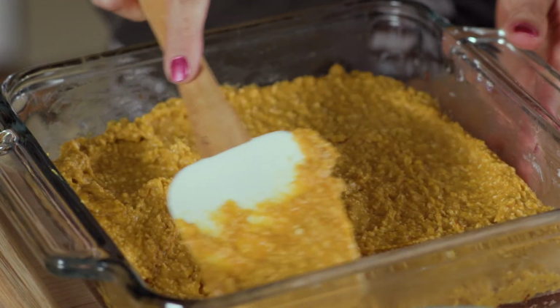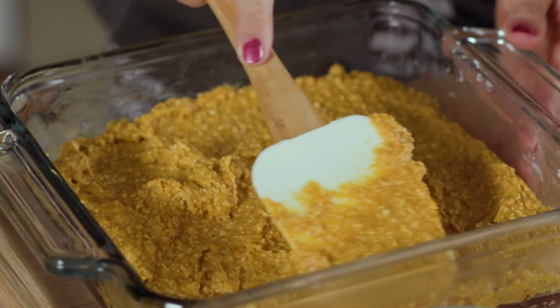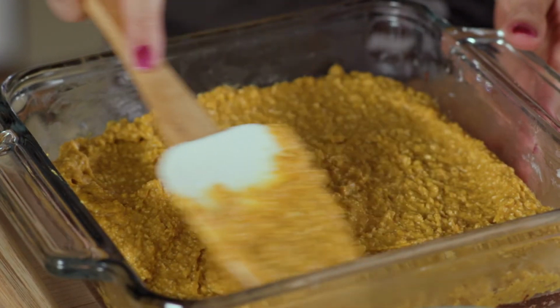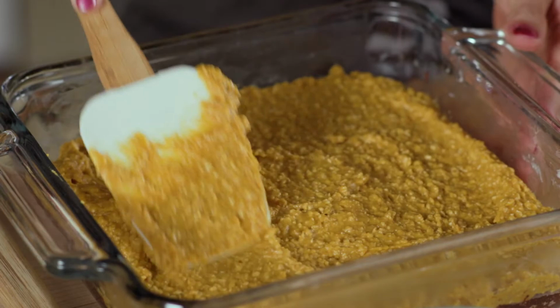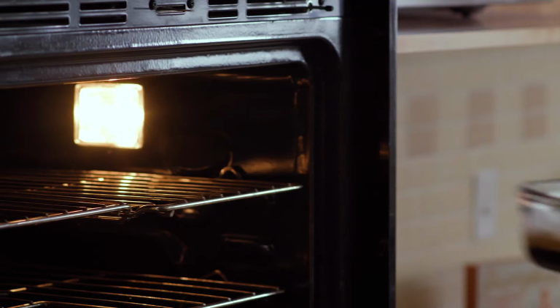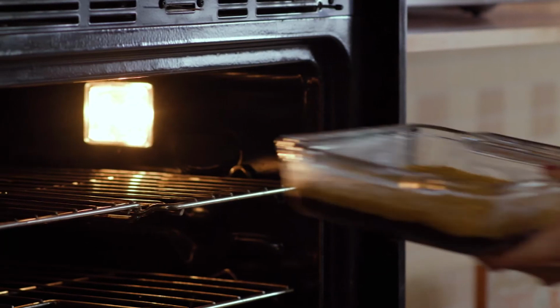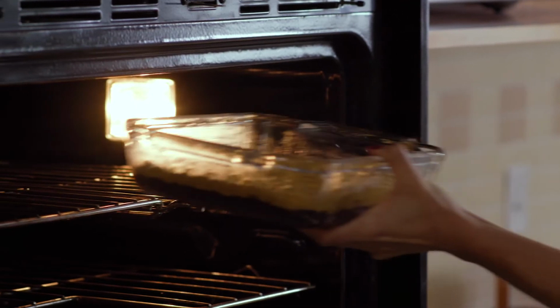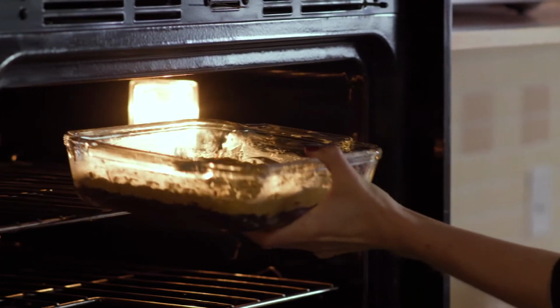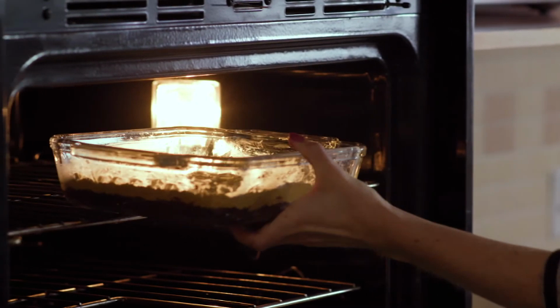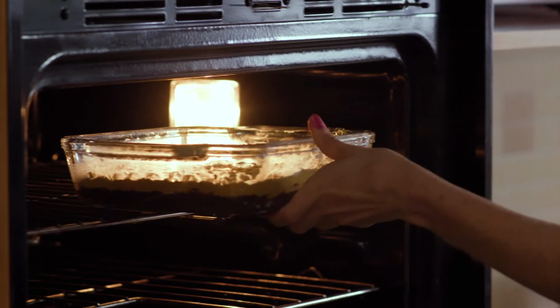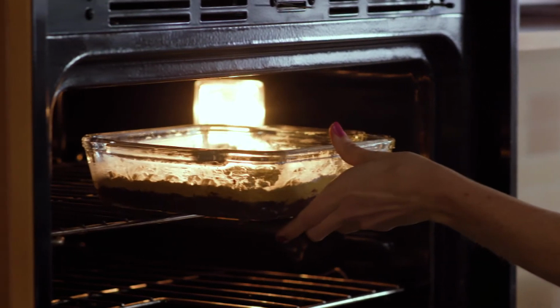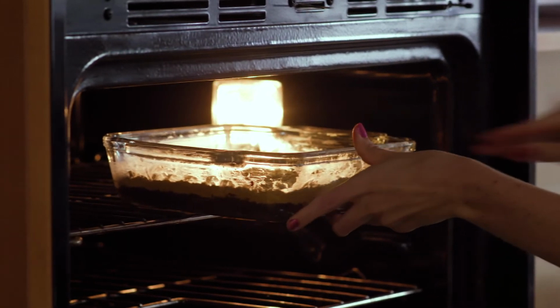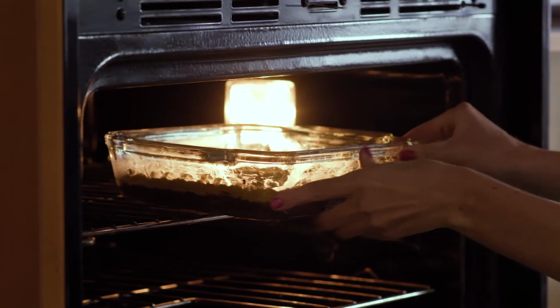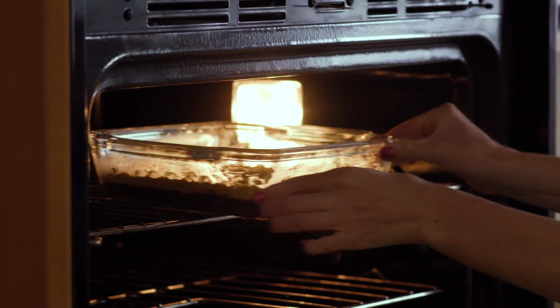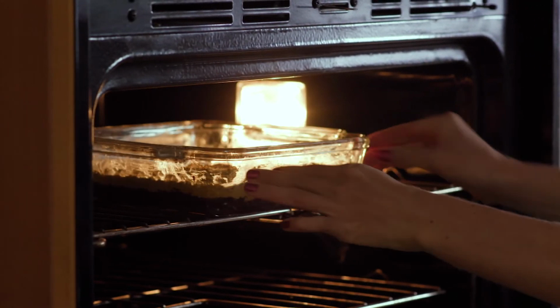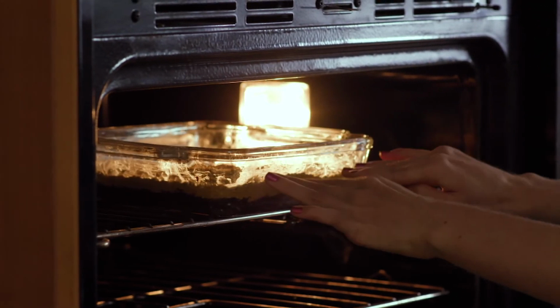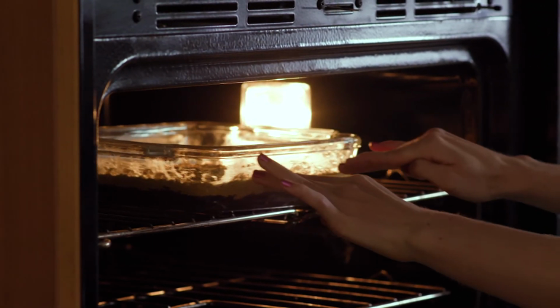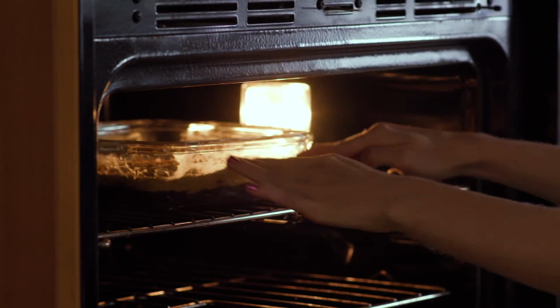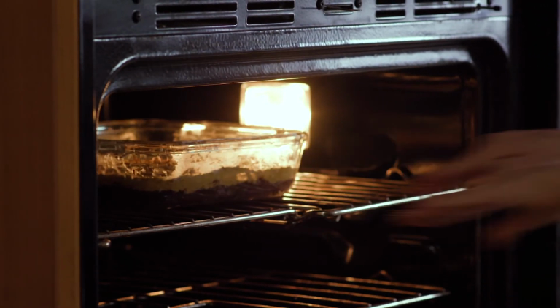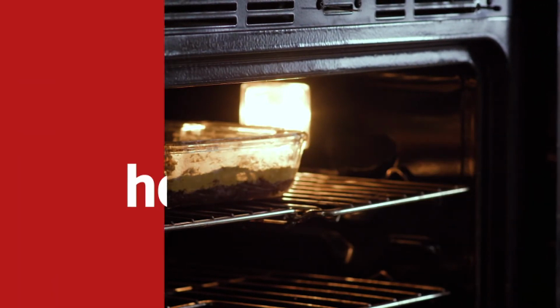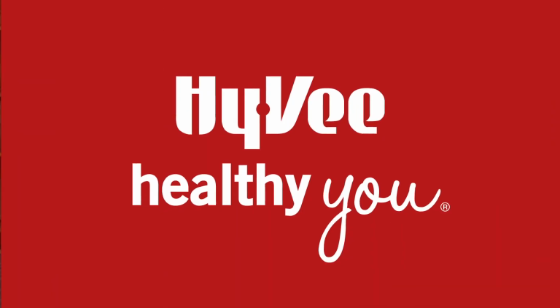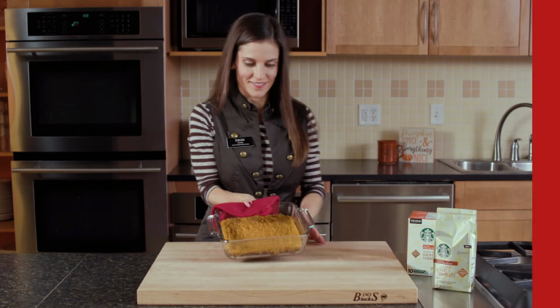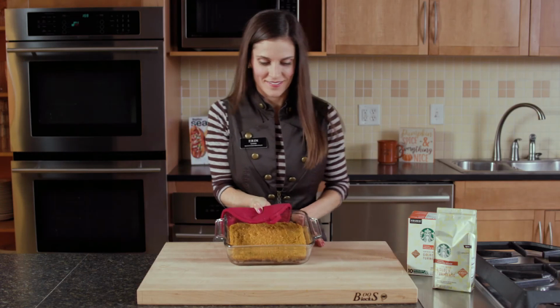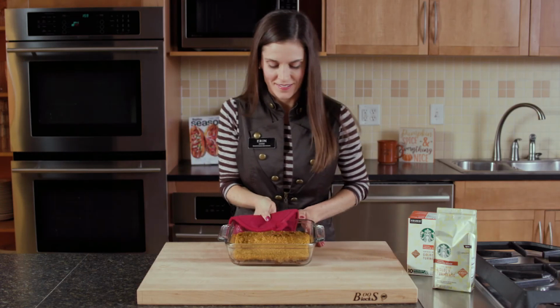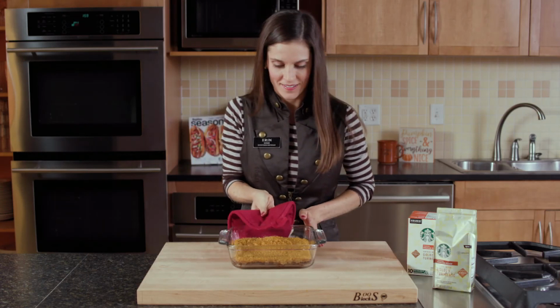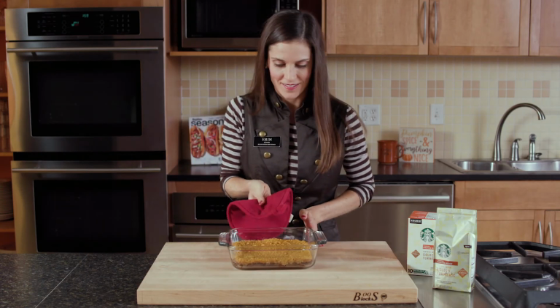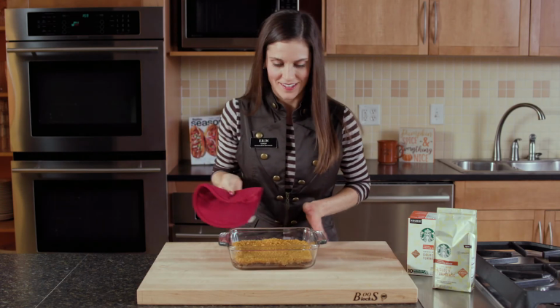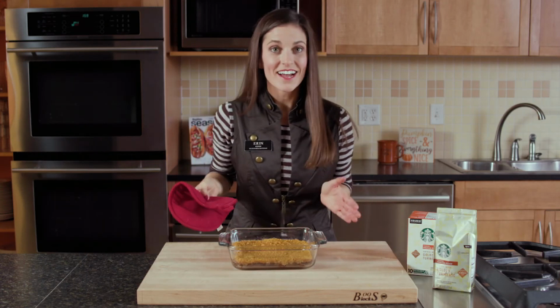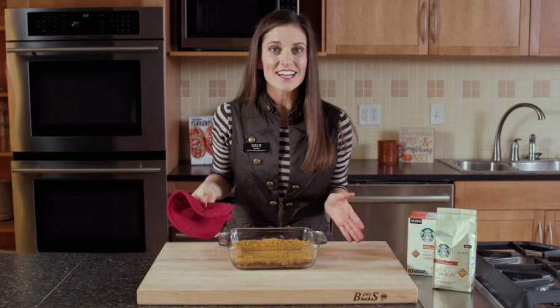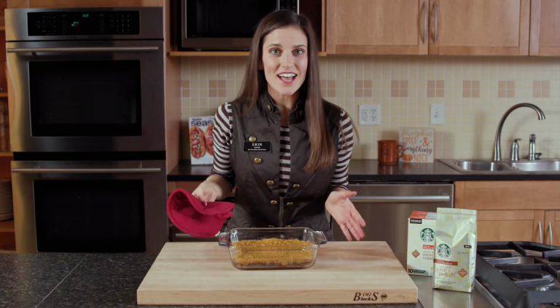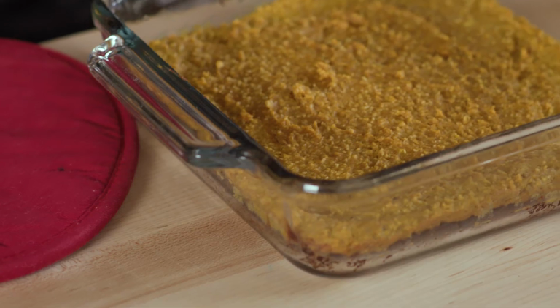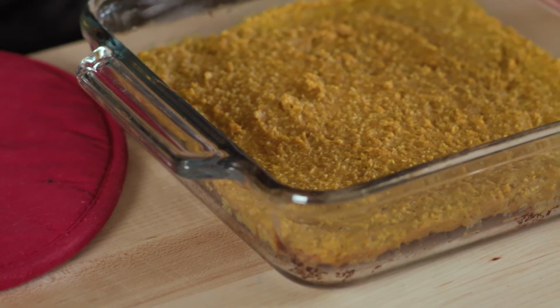I'm going to pop this in the oven at 350 and bake for about 25 minutes. Doesn't that look delicious?